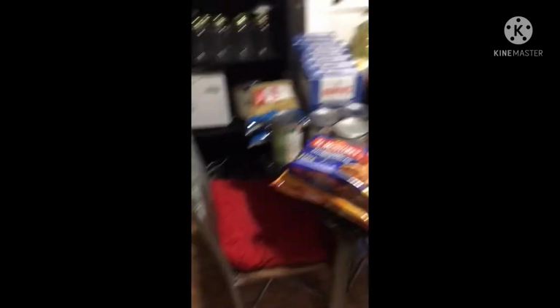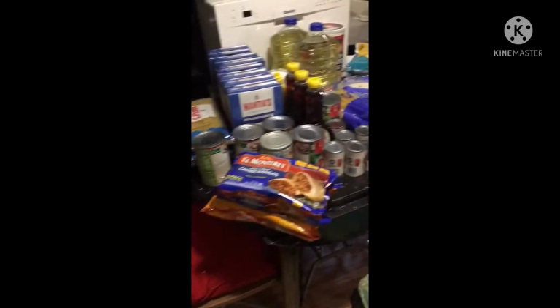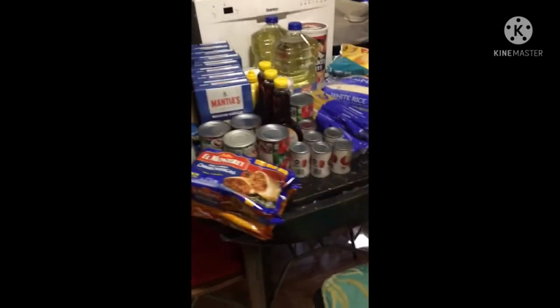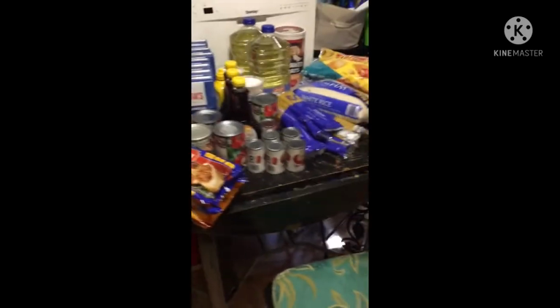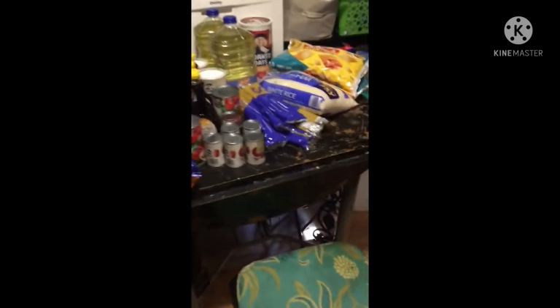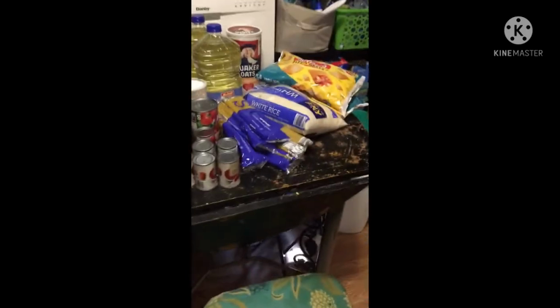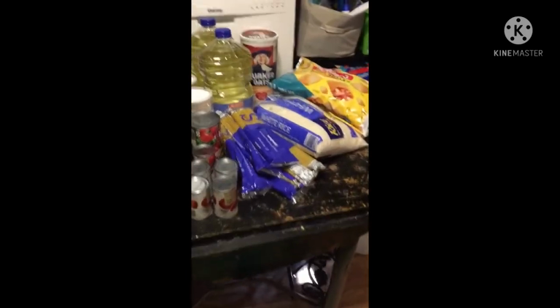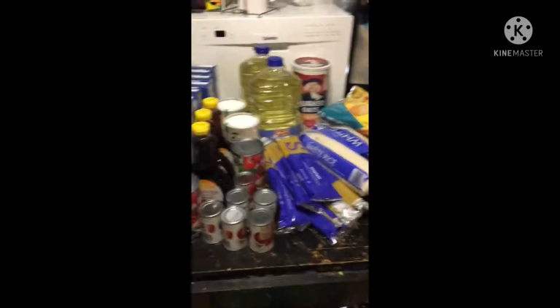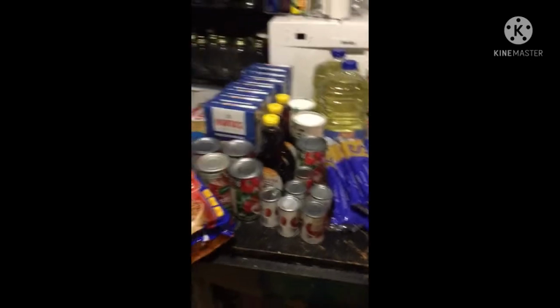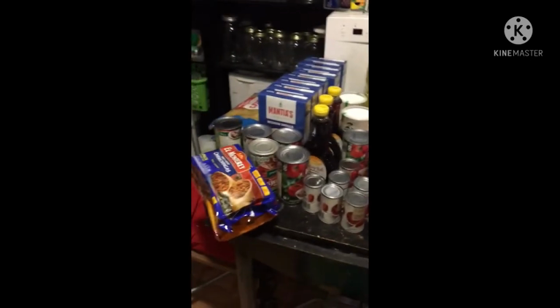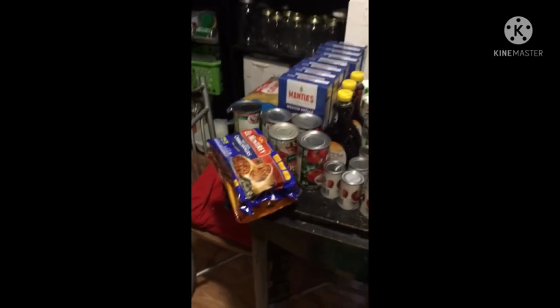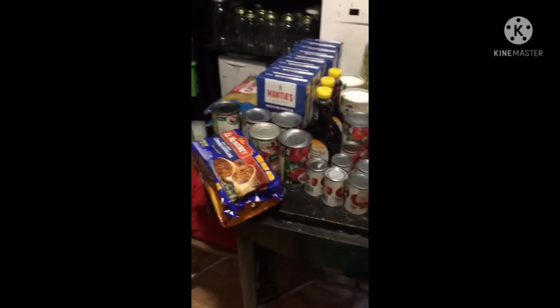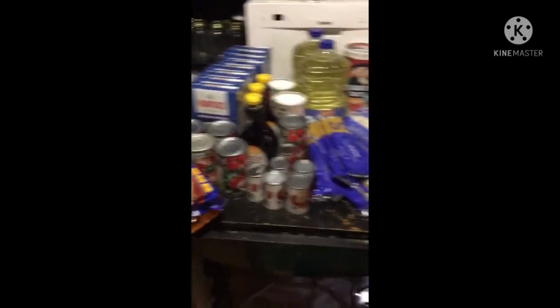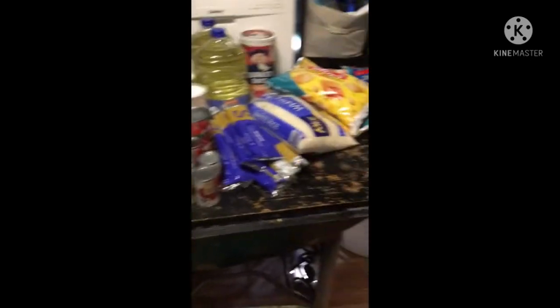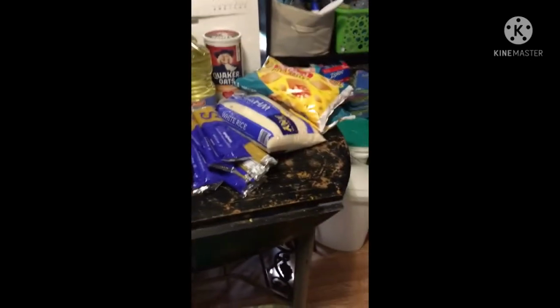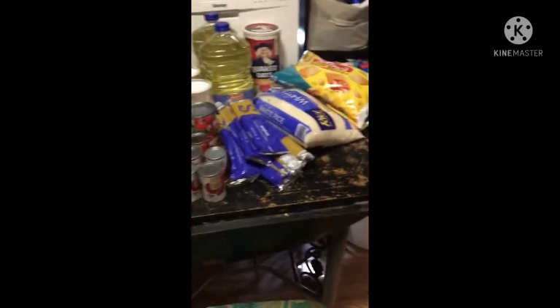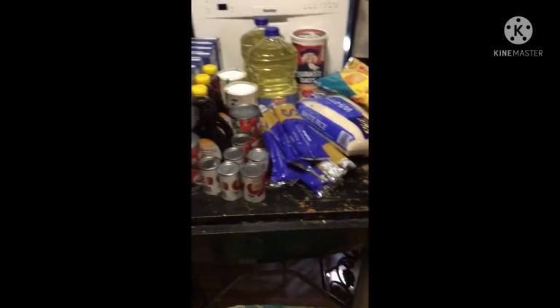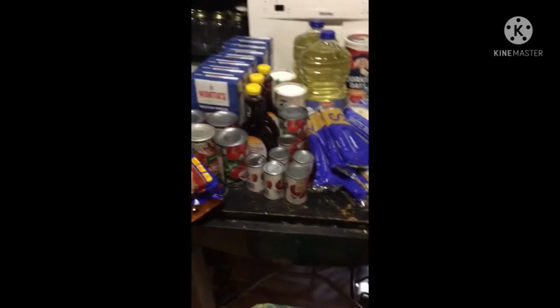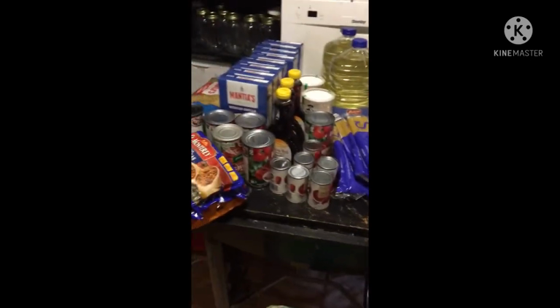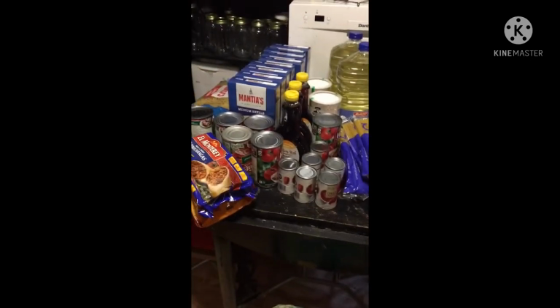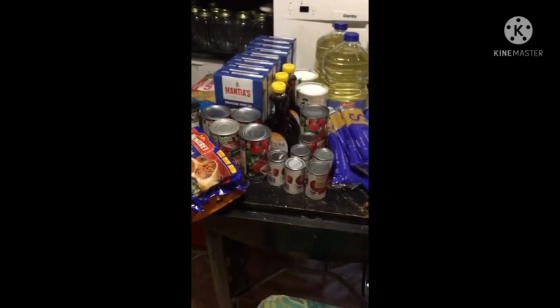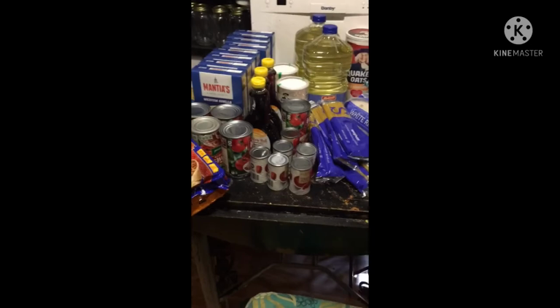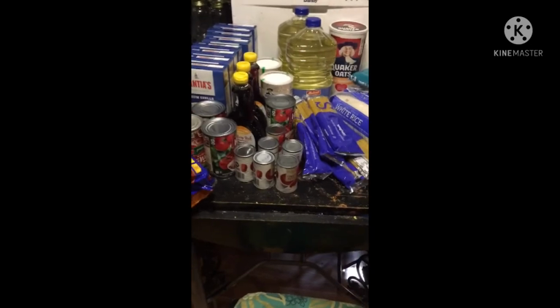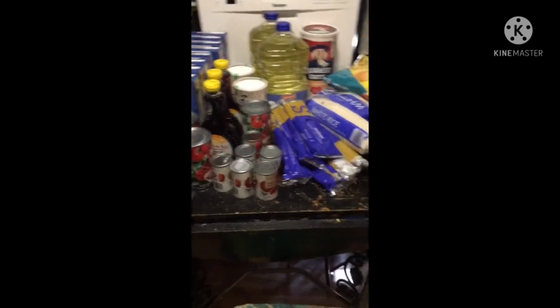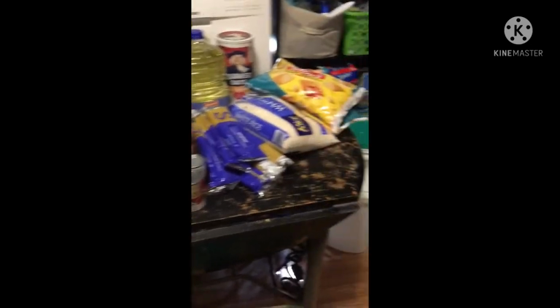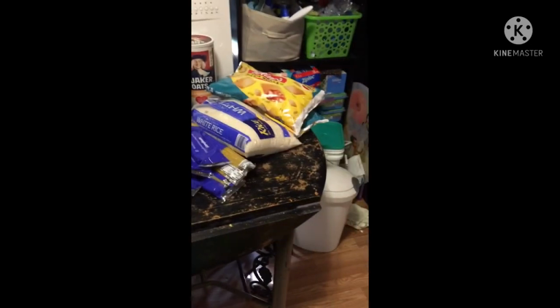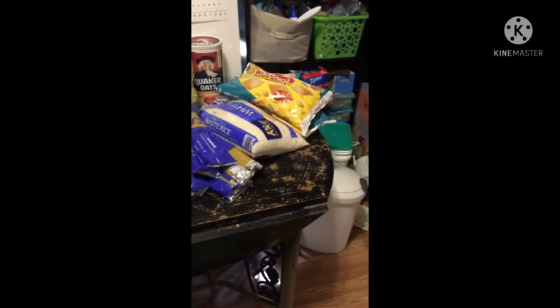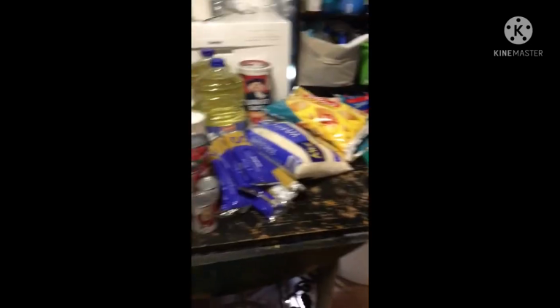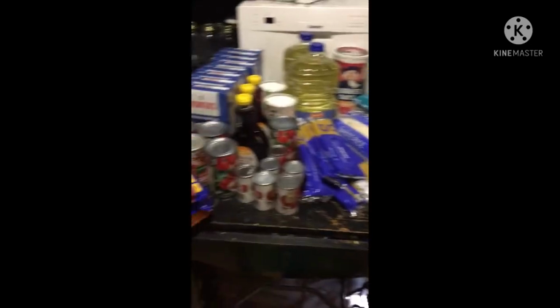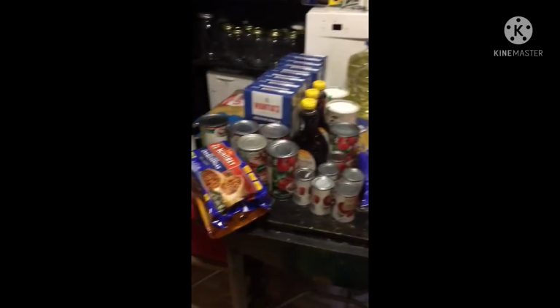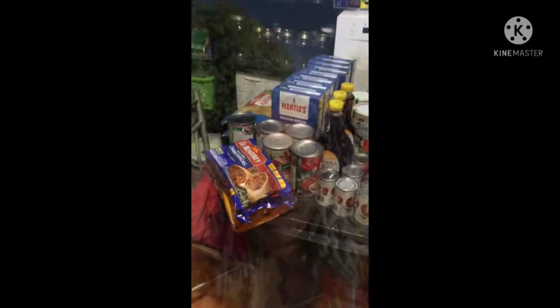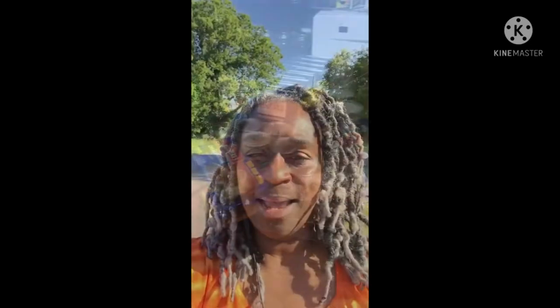So that's my haul — my grocery haul for the day. All together I spent $240, and that's all that we received today. Bye-bye!